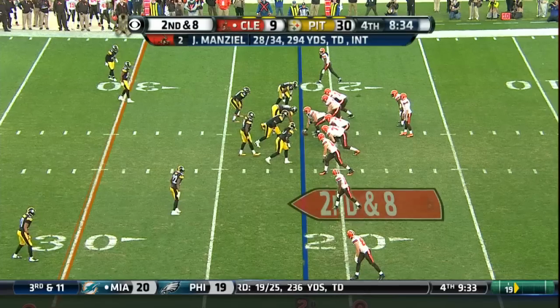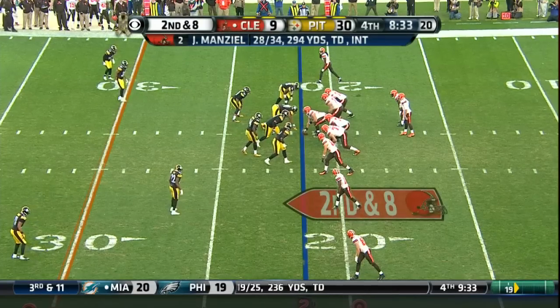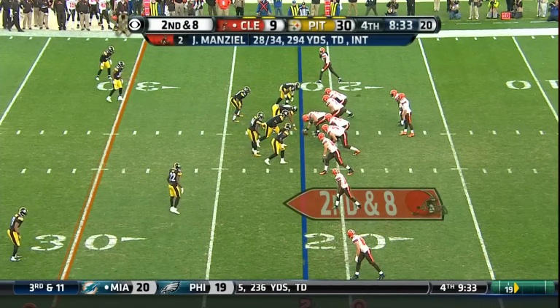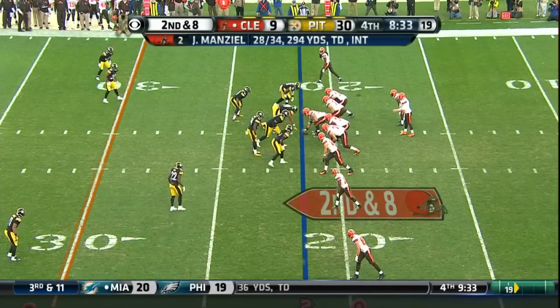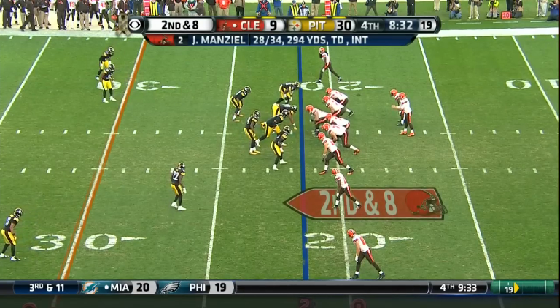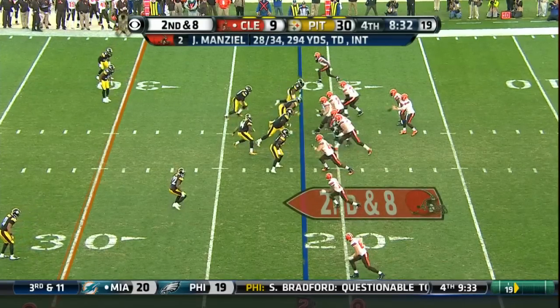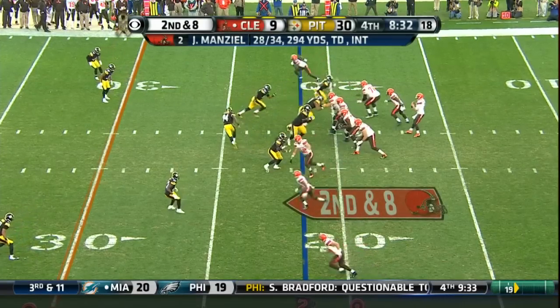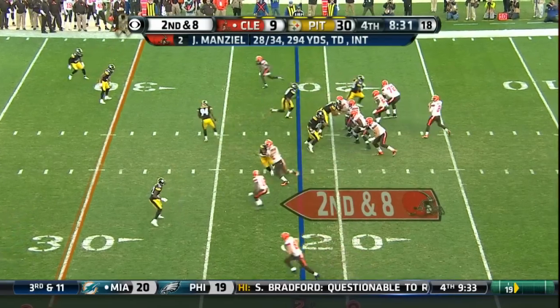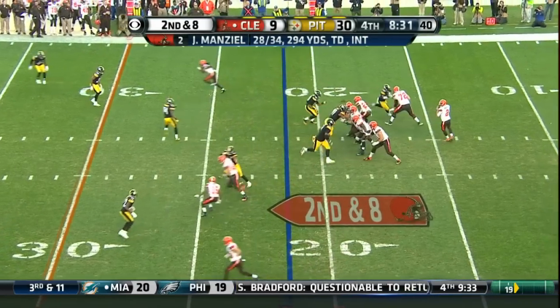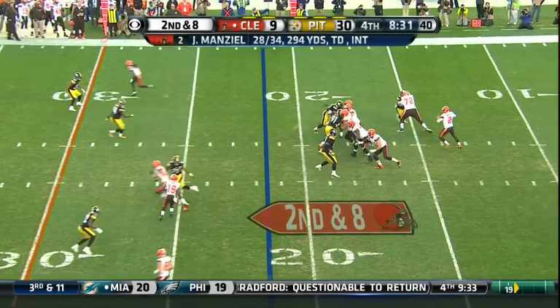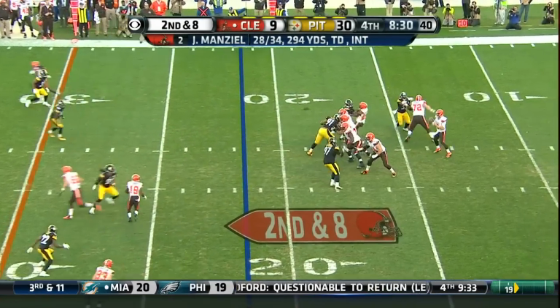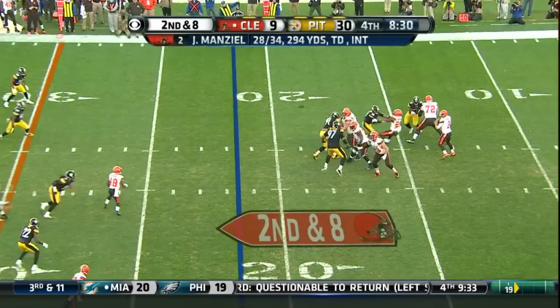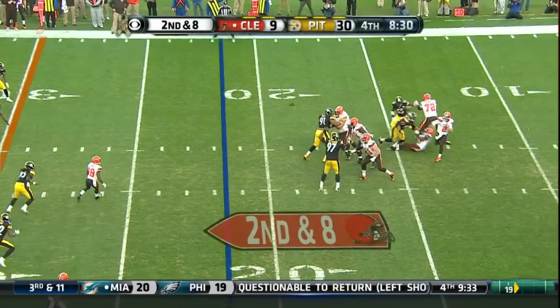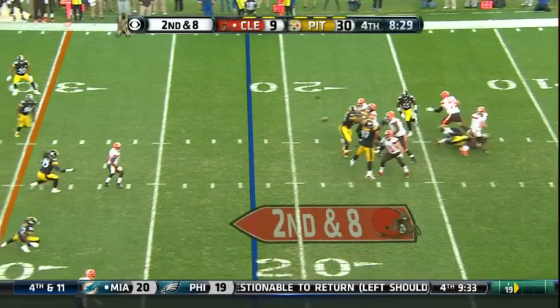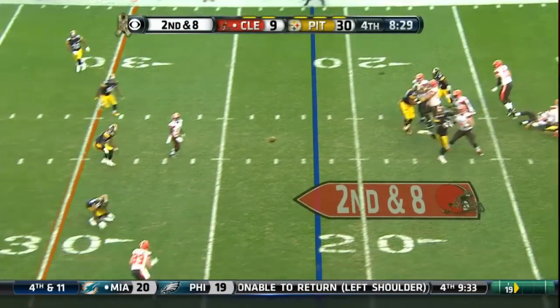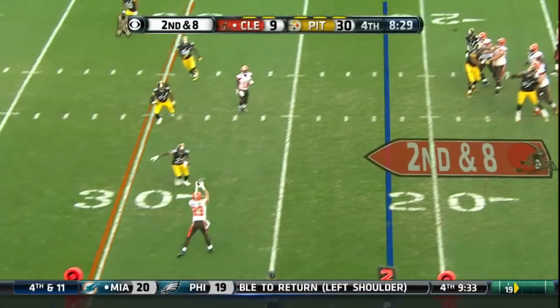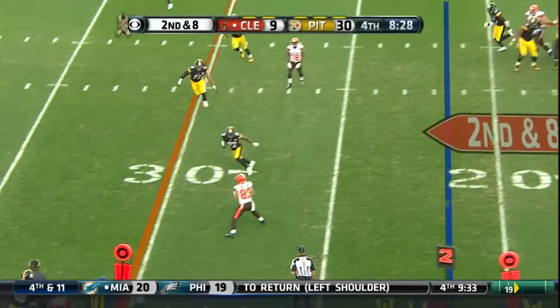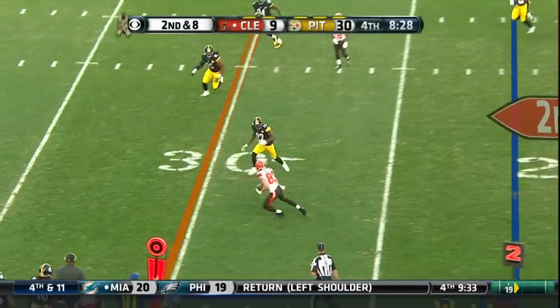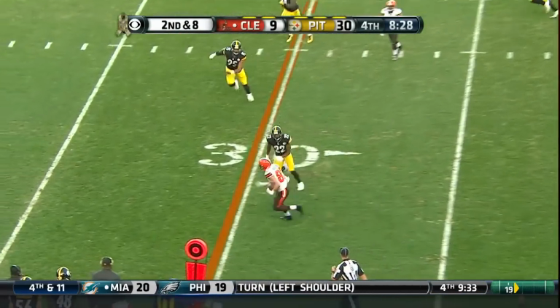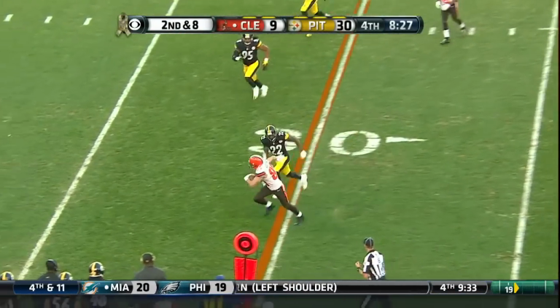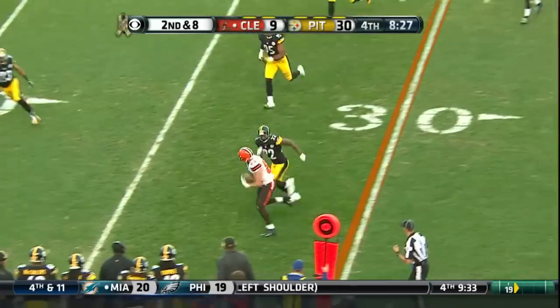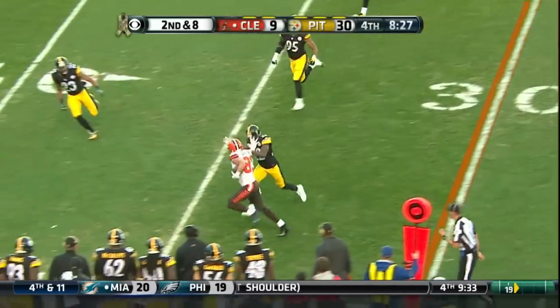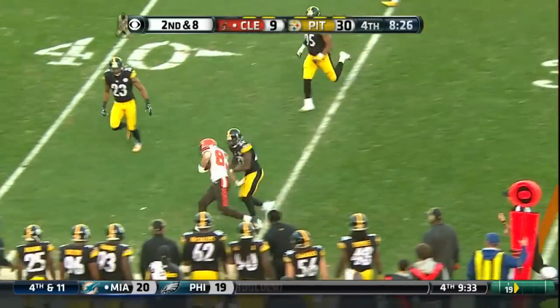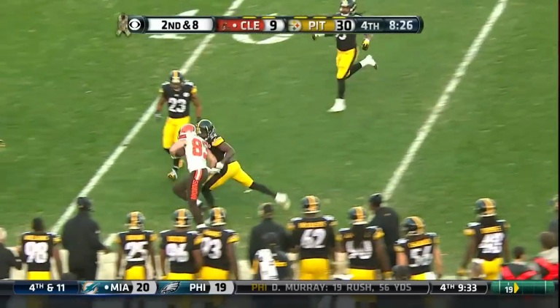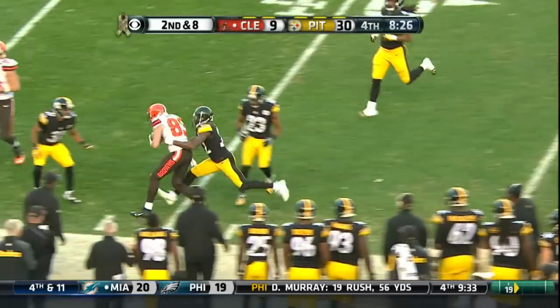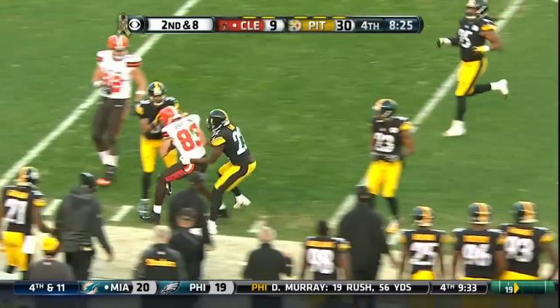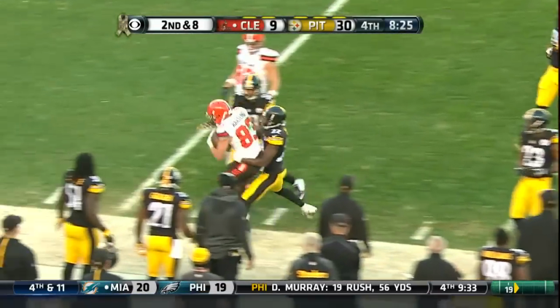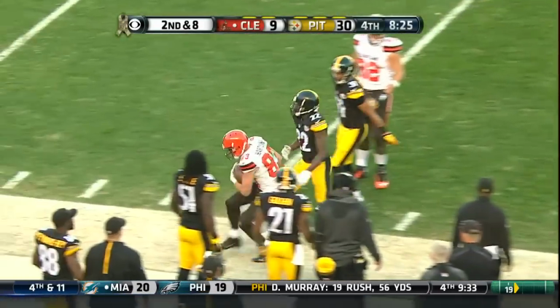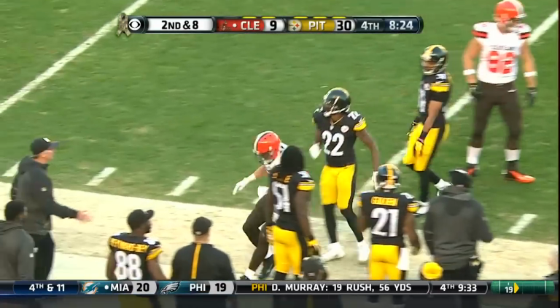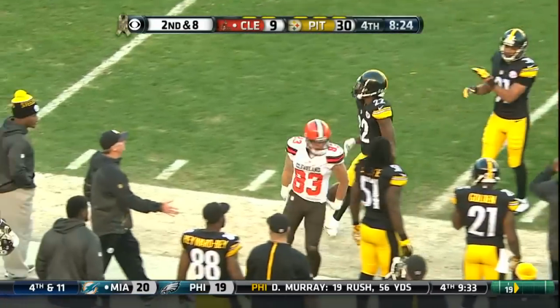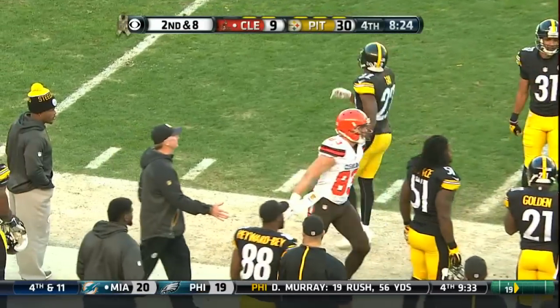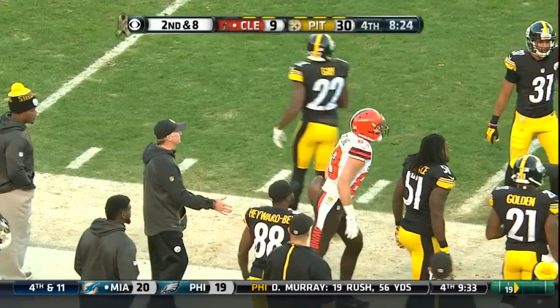At 28, over a two-game span twice. Second and eight — Manziel pass, and he throws to Hartline. Stiff arm from Hartline and he's shoved out of bounds.